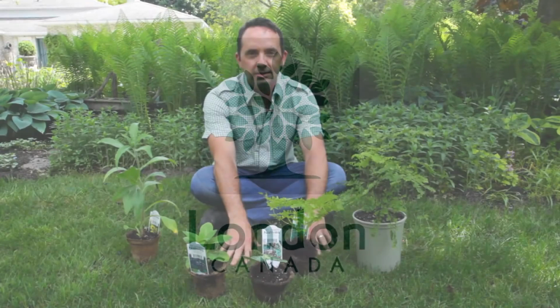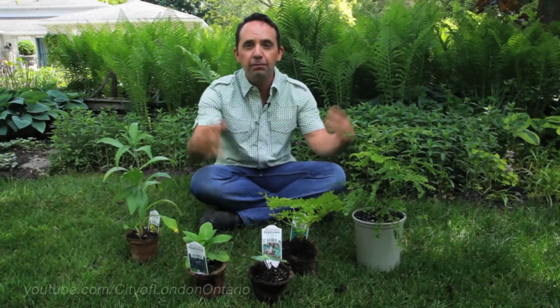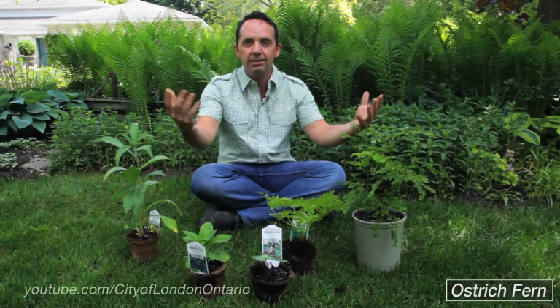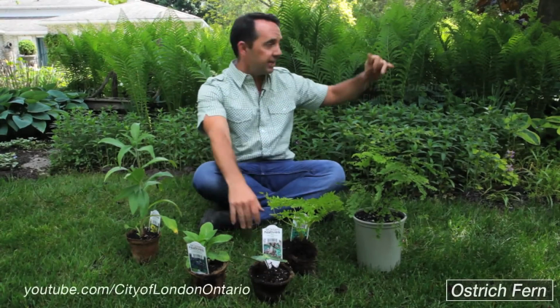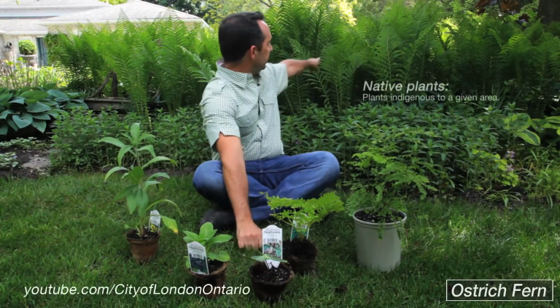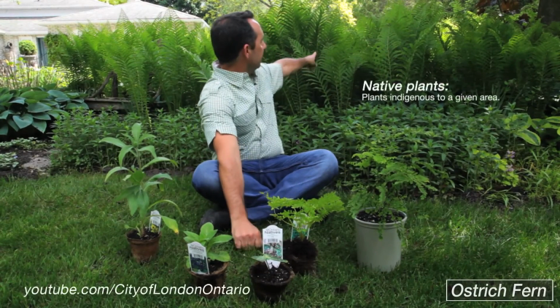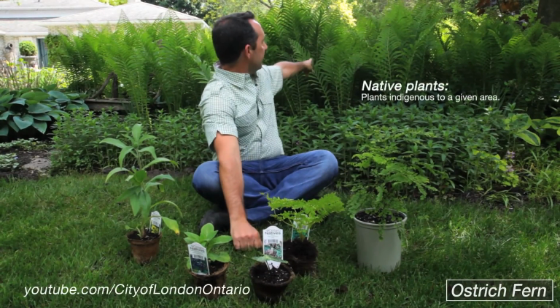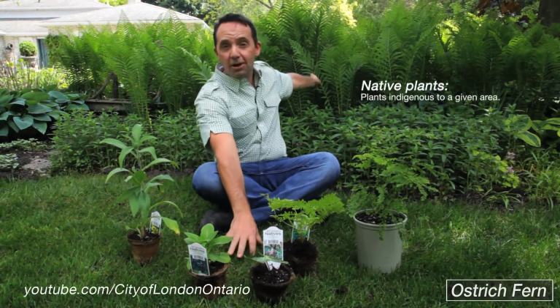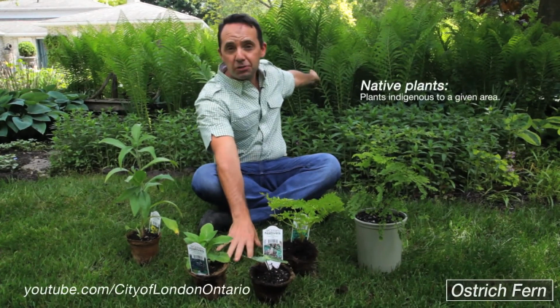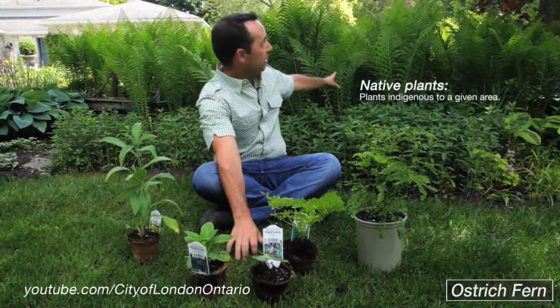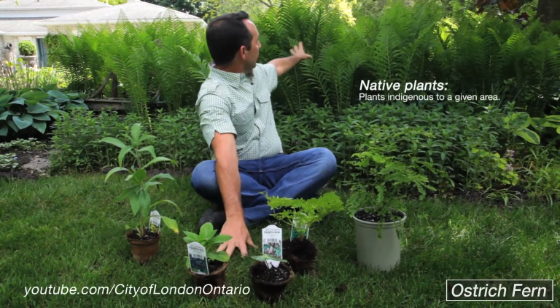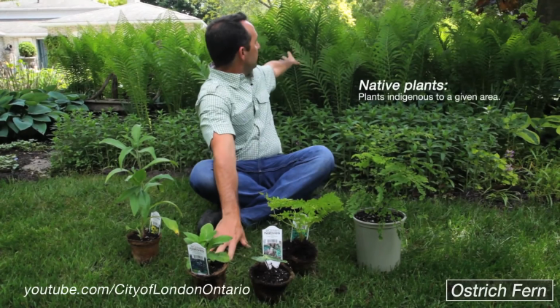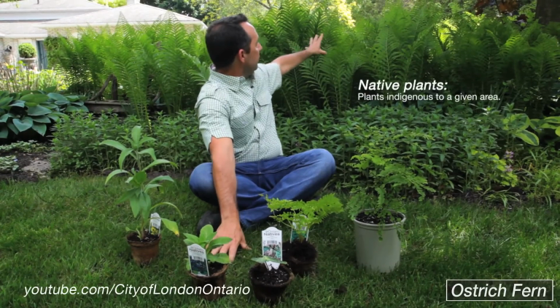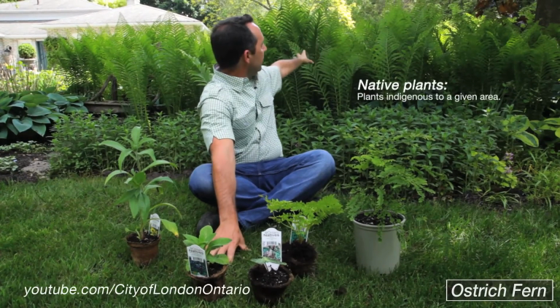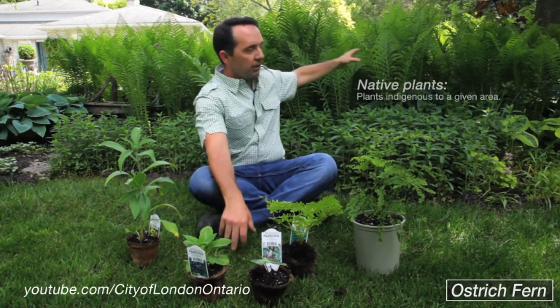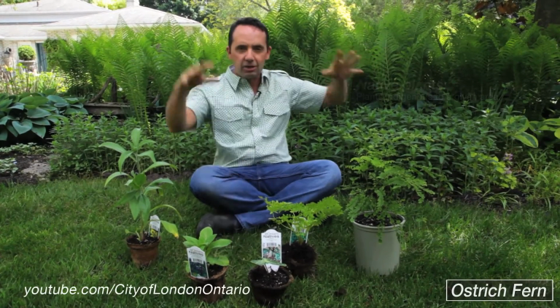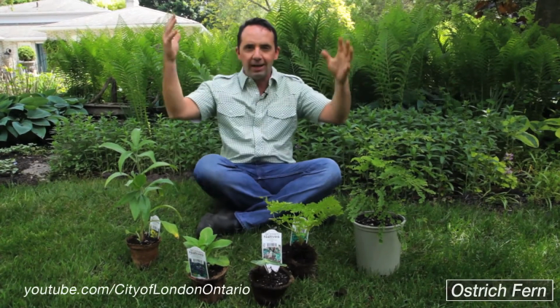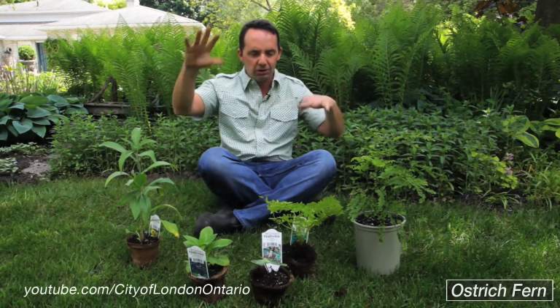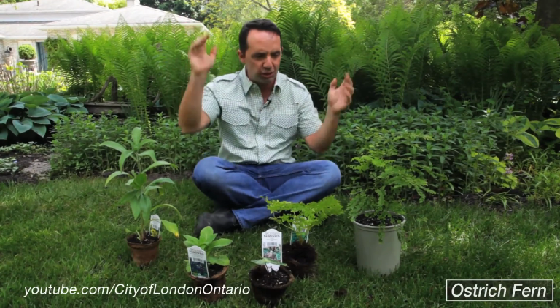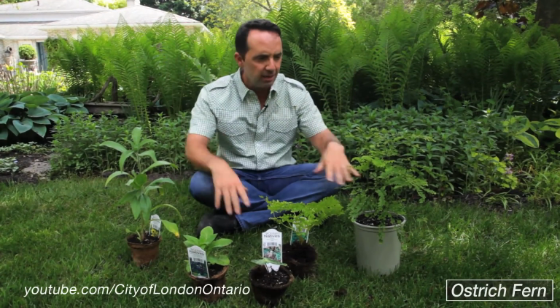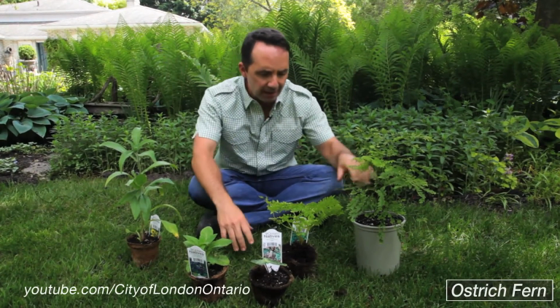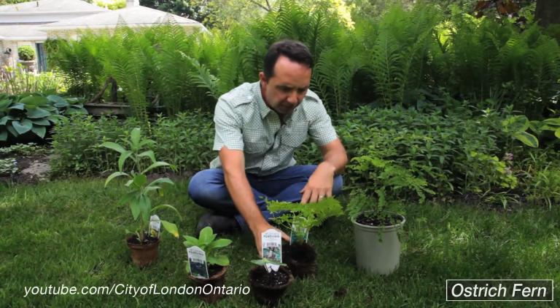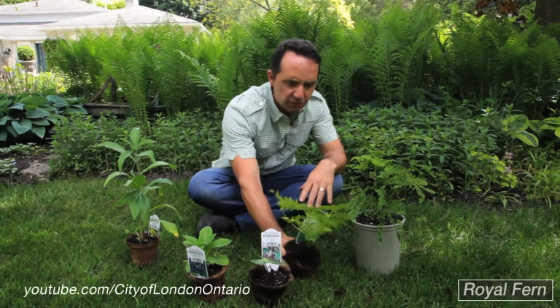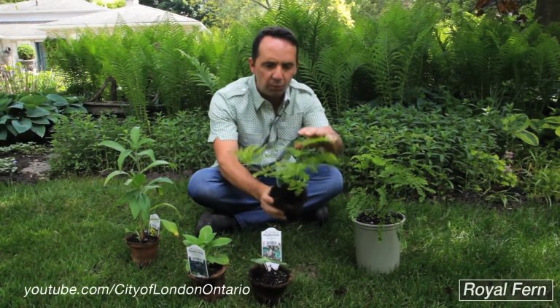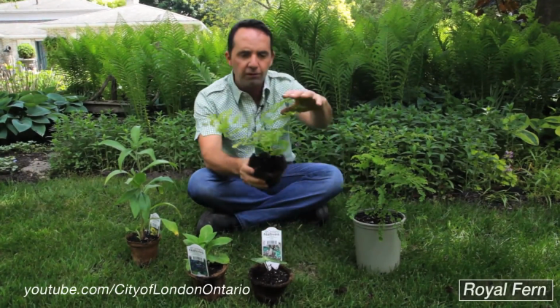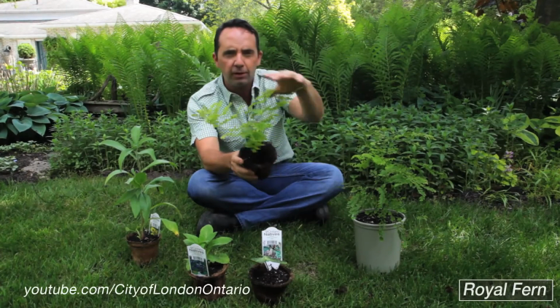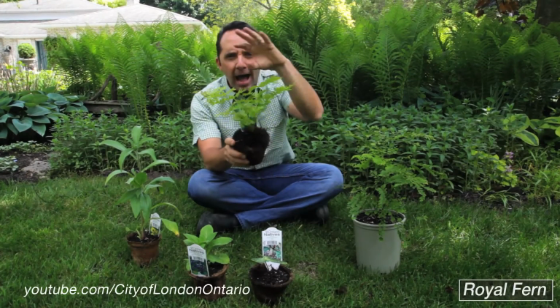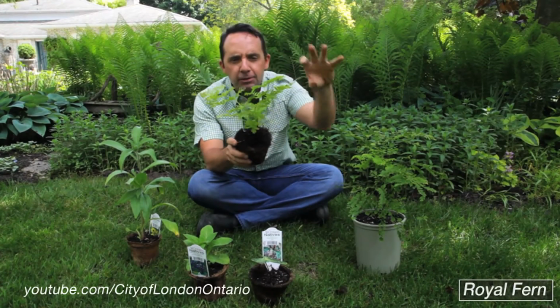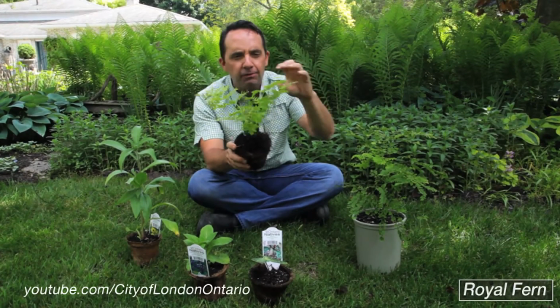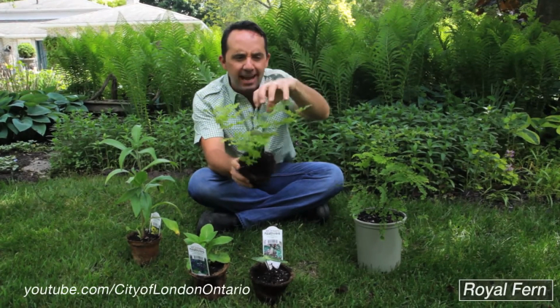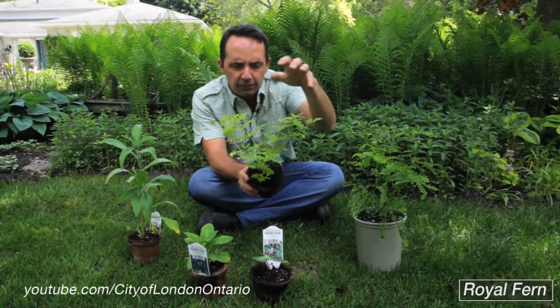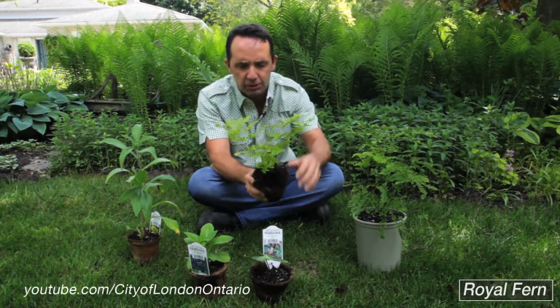Native plants — take a look at that guy right there, that's an ostrich fern. Look at the beauty of that in the garden: nice tall height, good in shade. Maidenhair ferns, there's the royal fern — absolutely fantastic foliage in the garden.